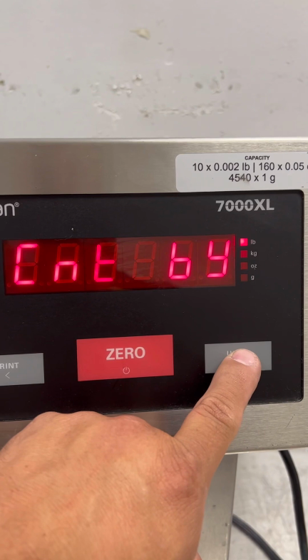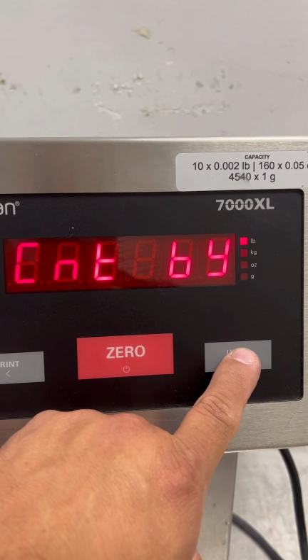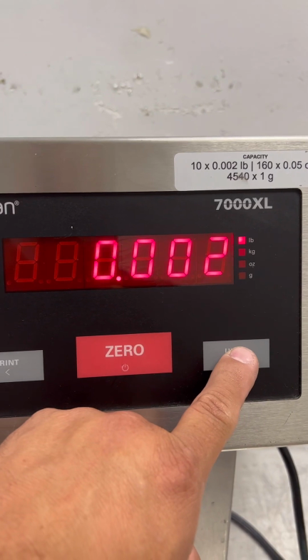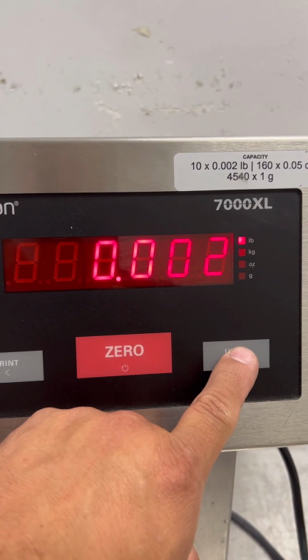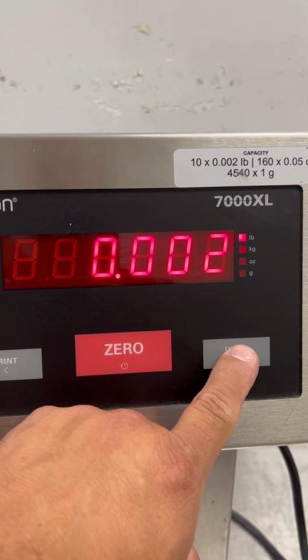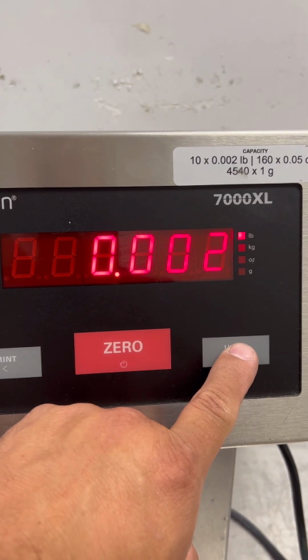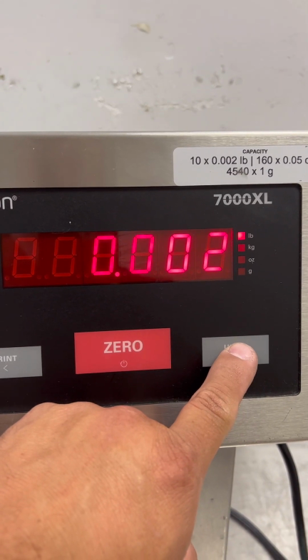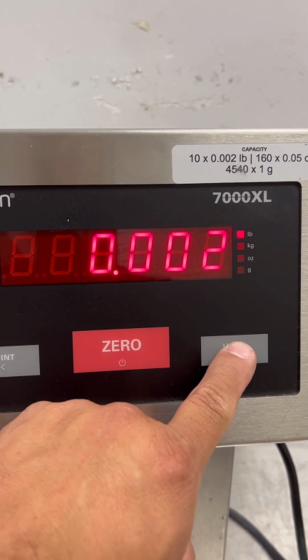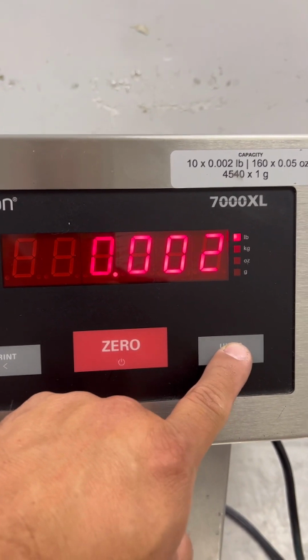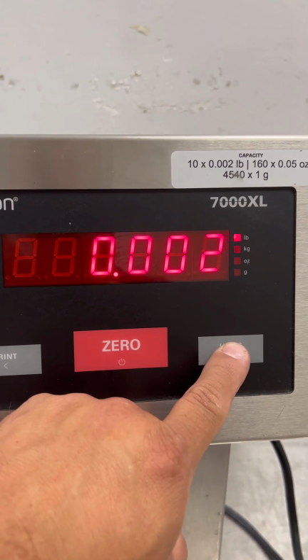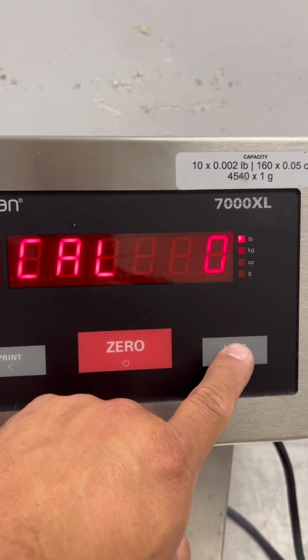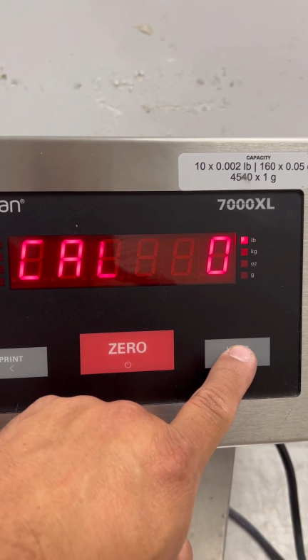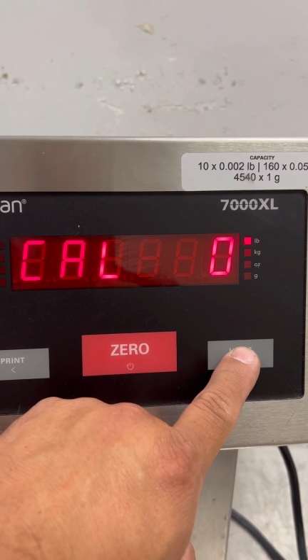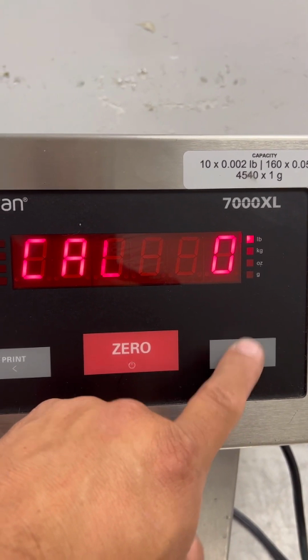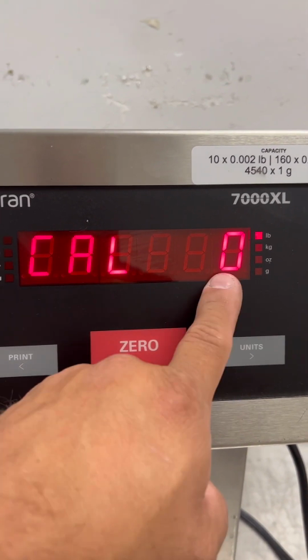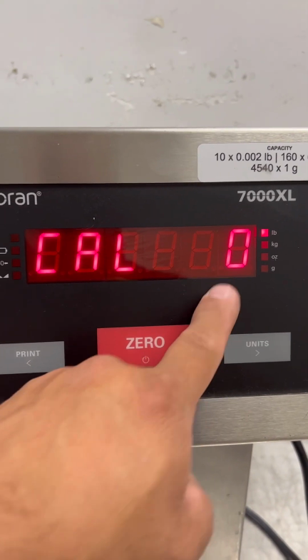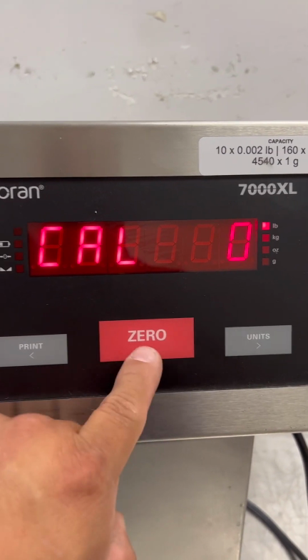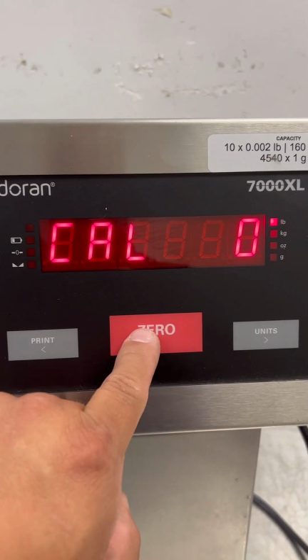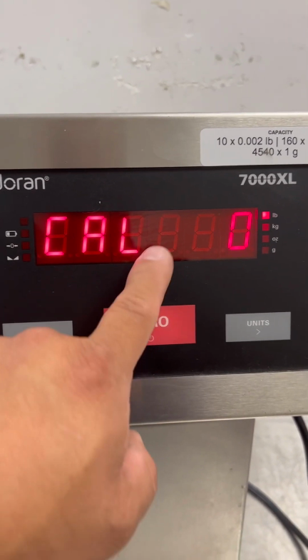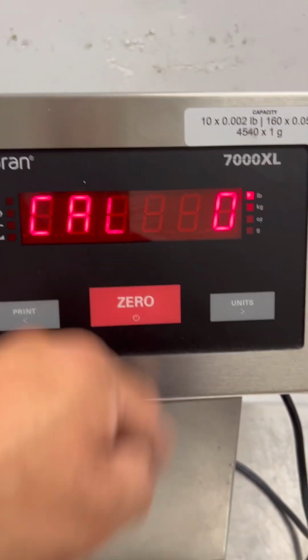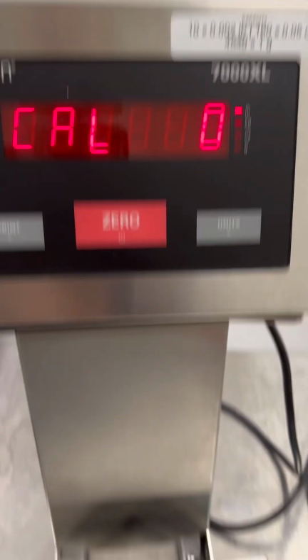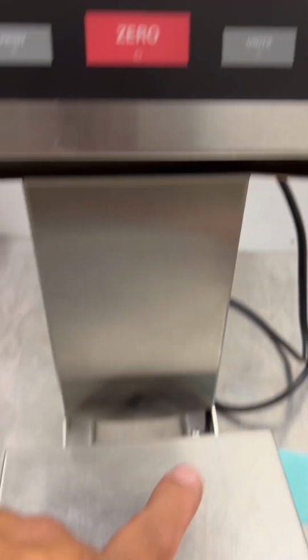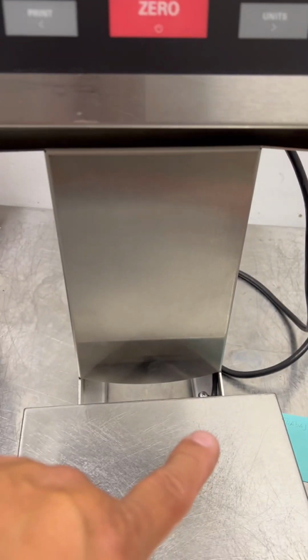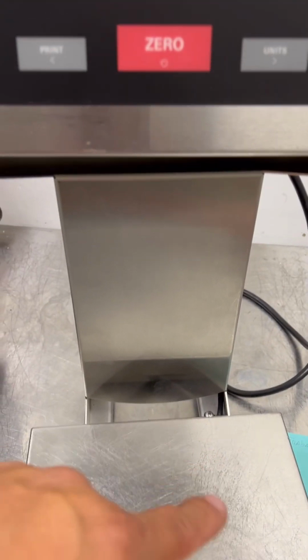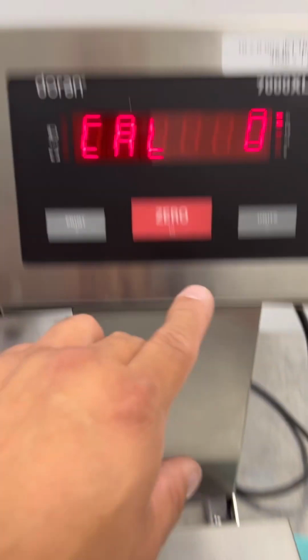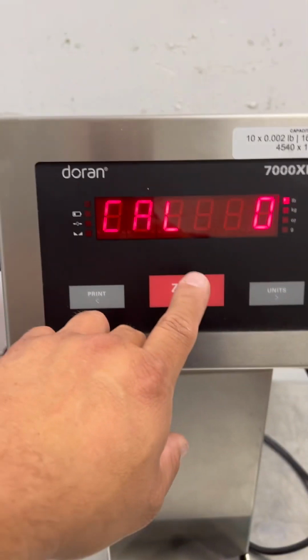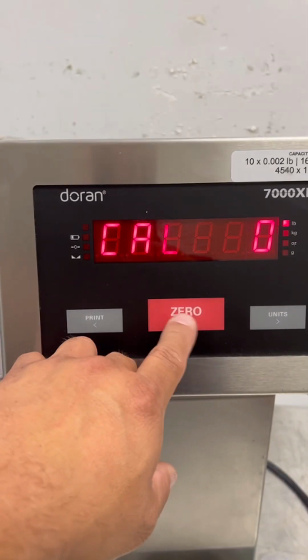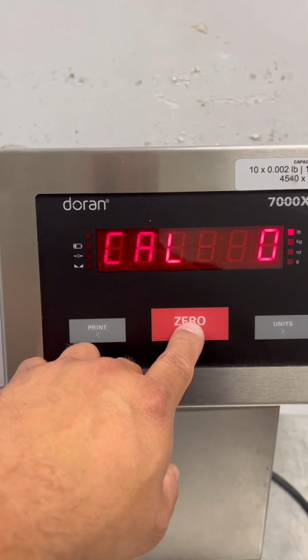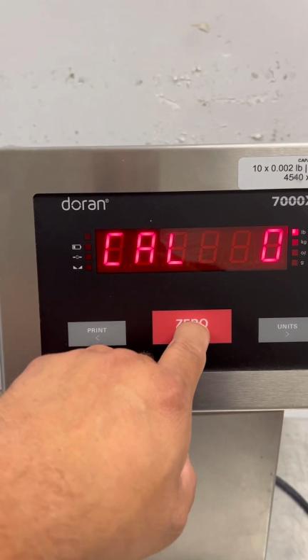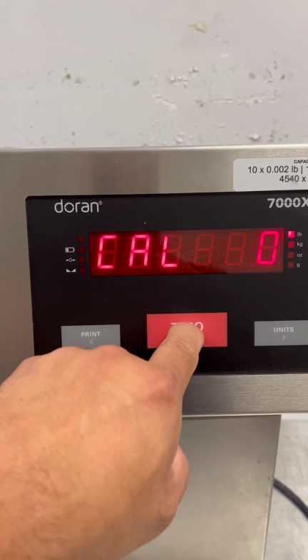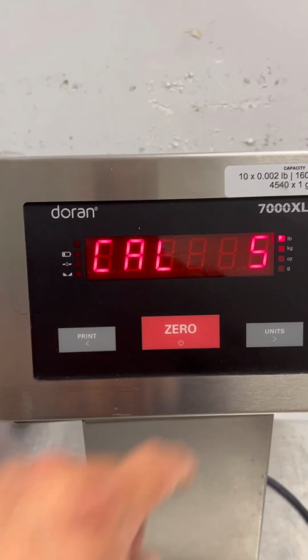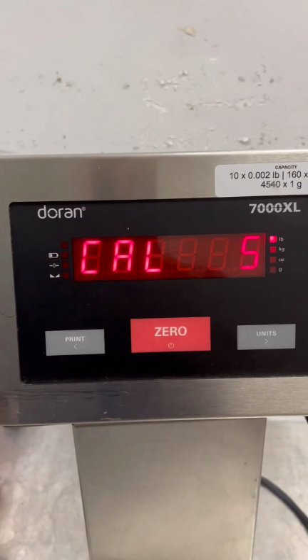Press units to count by. That's the cal zero — so with no weight on the platter, you're going to press zero.